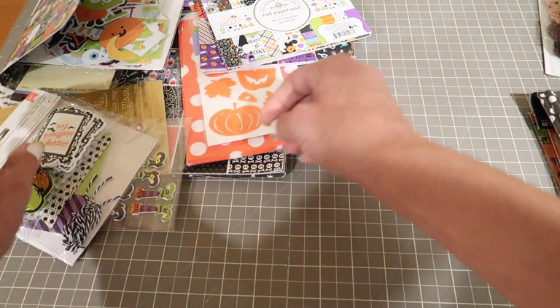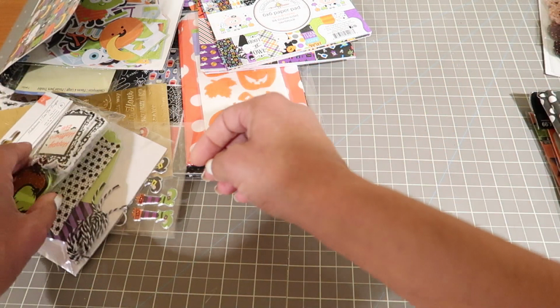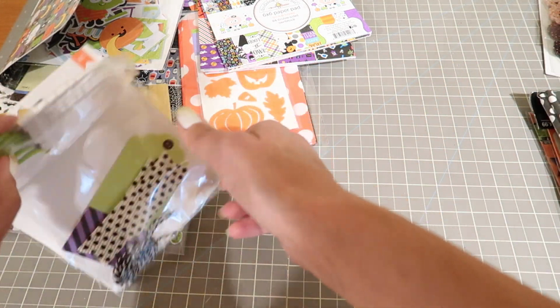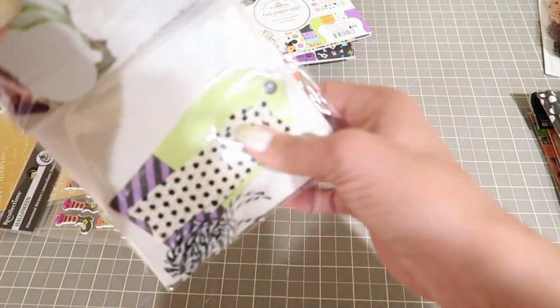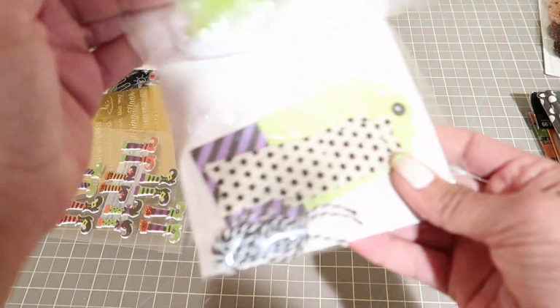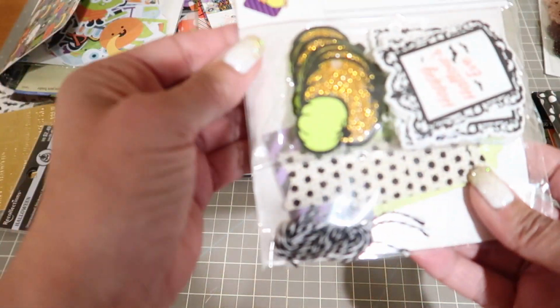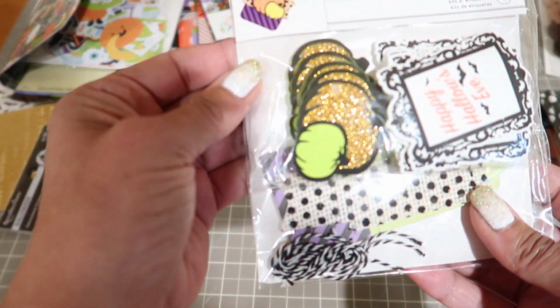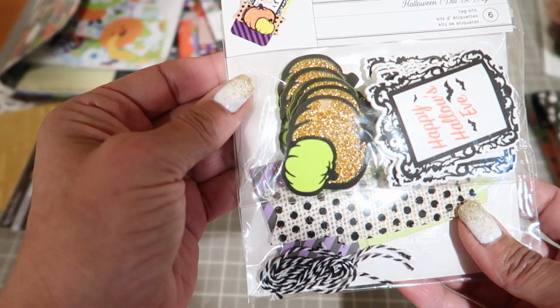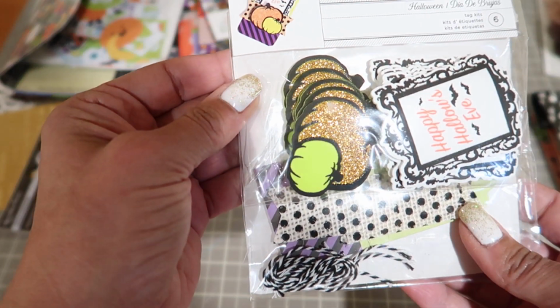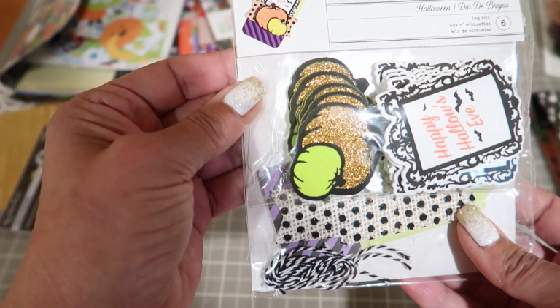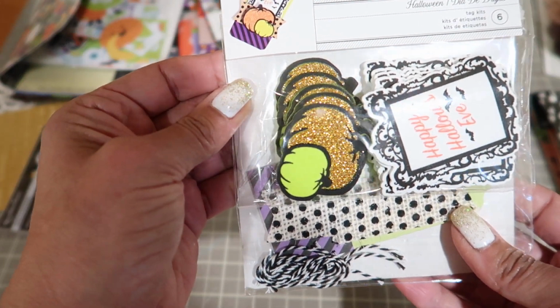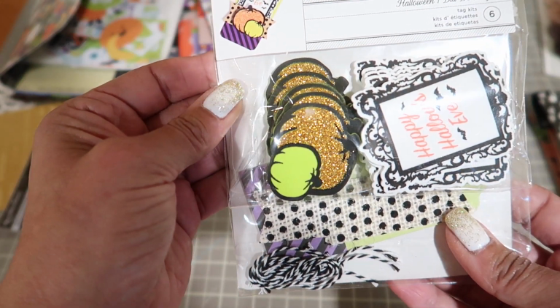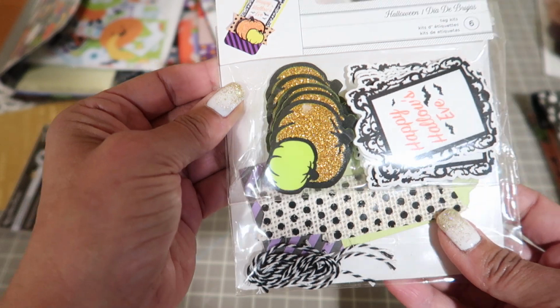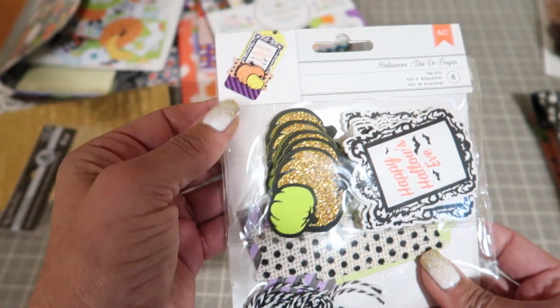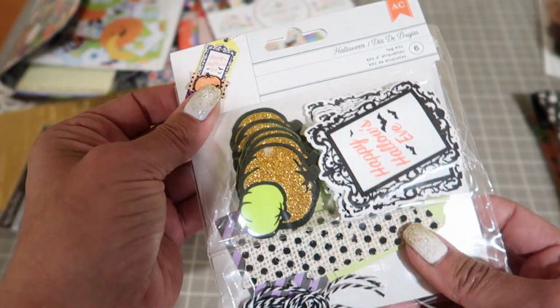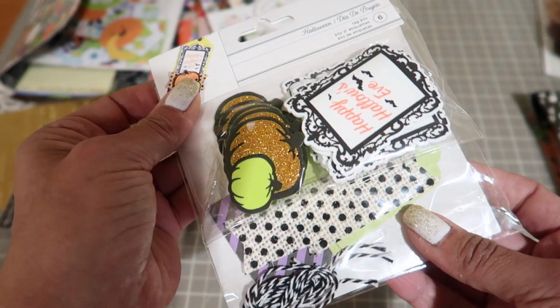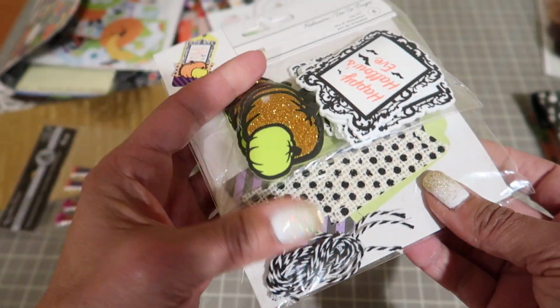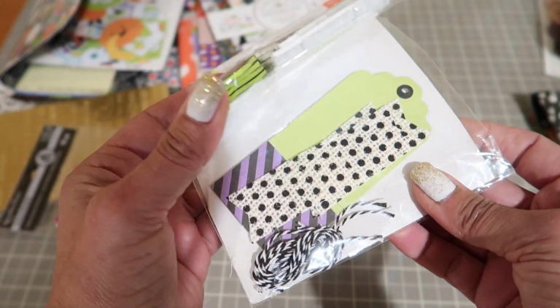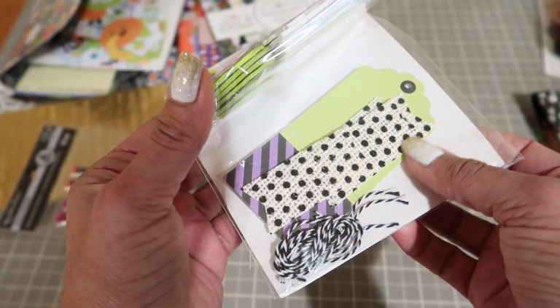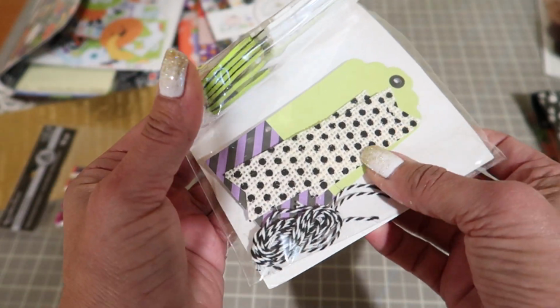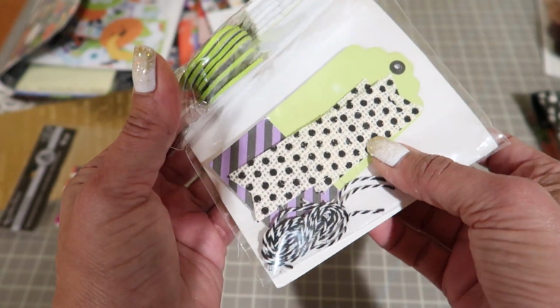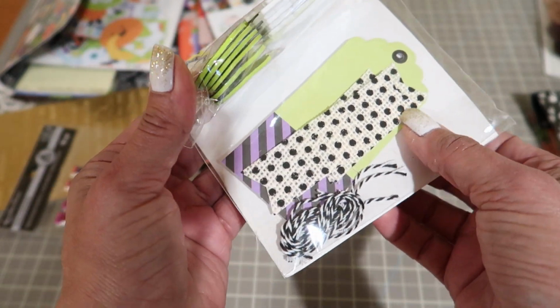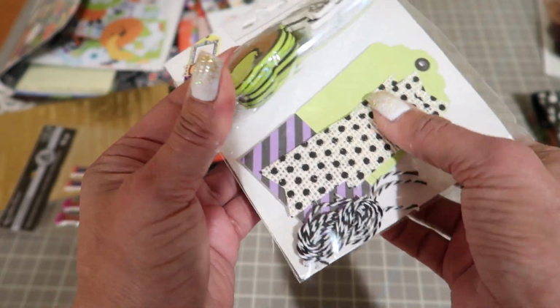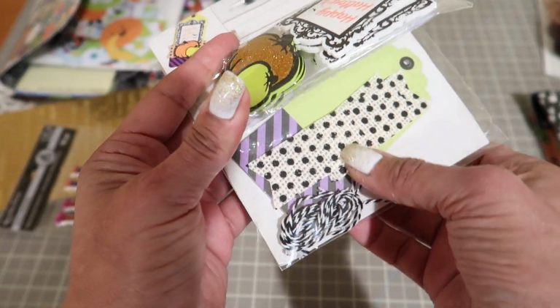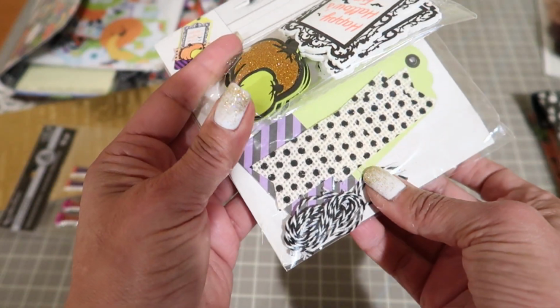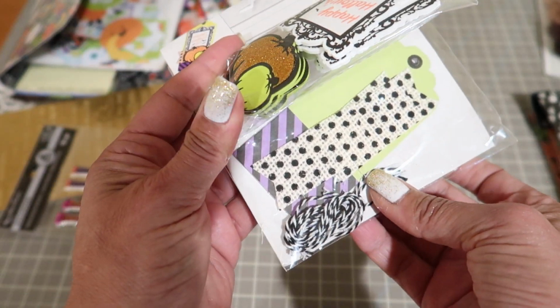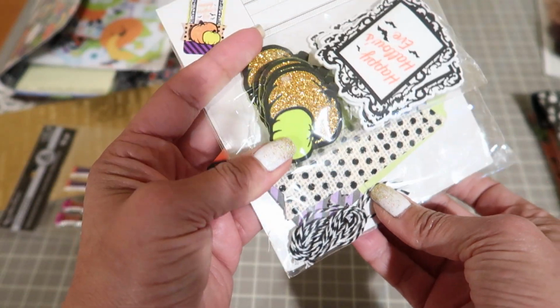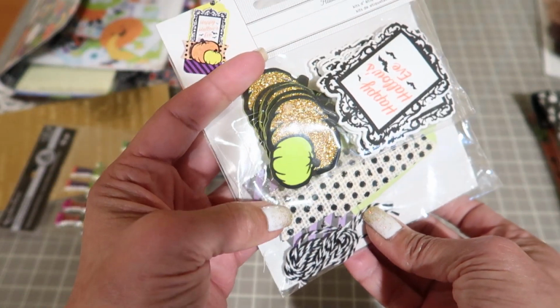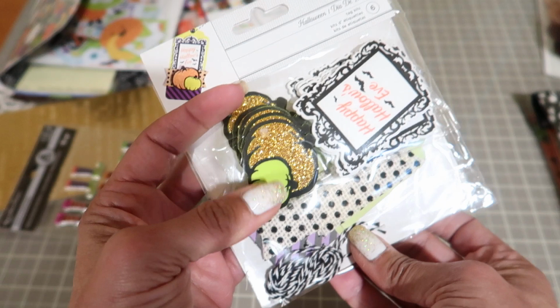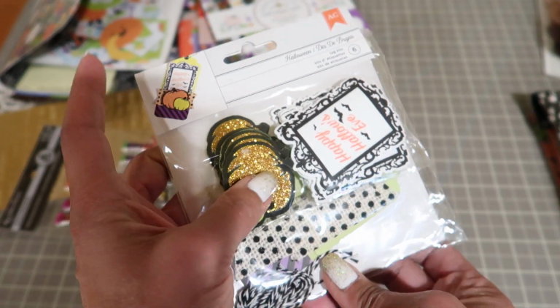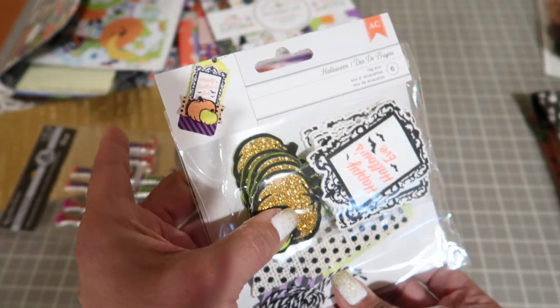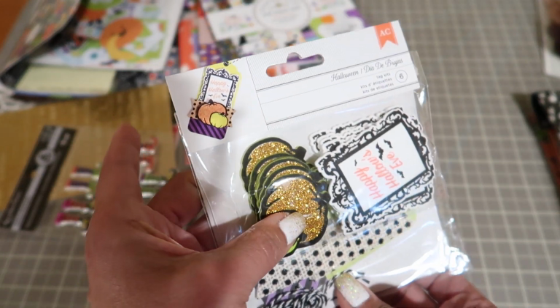Then you're going to get this - it's like a tag kit. So canvas and regular cardstock and cute labels.